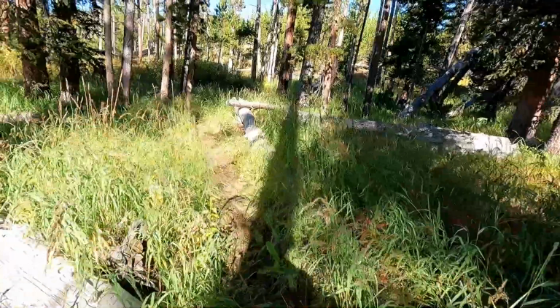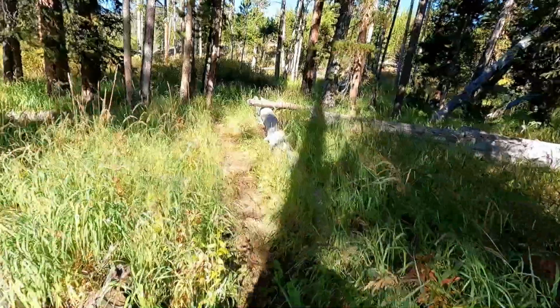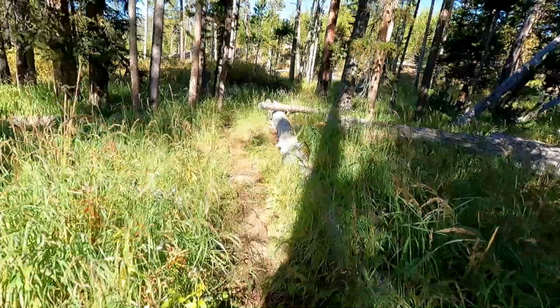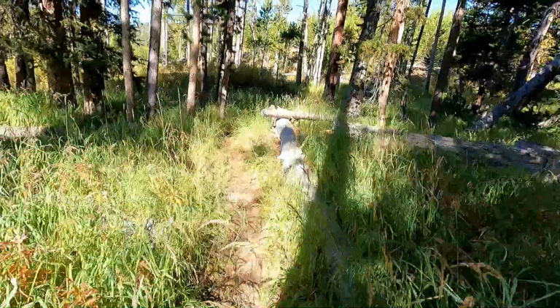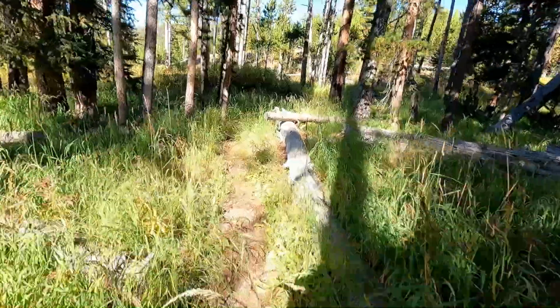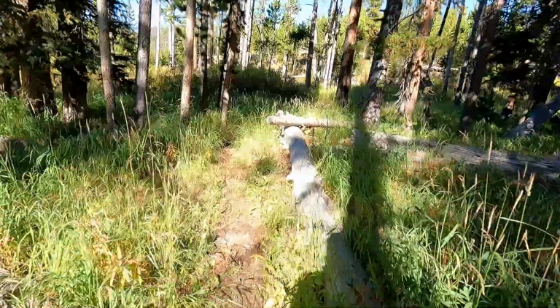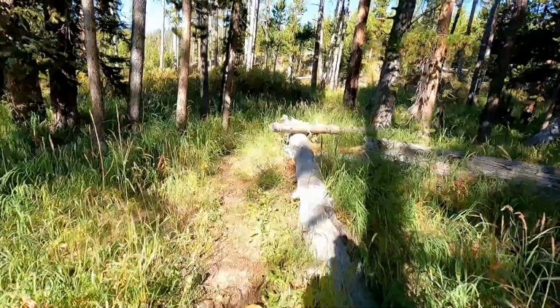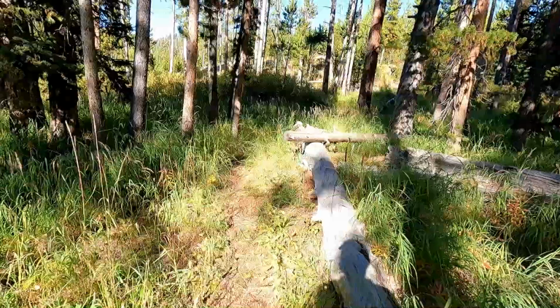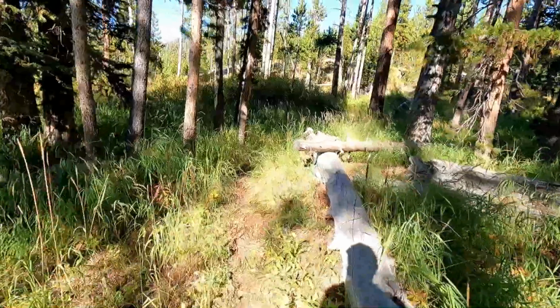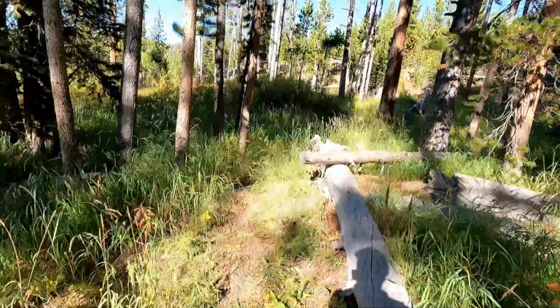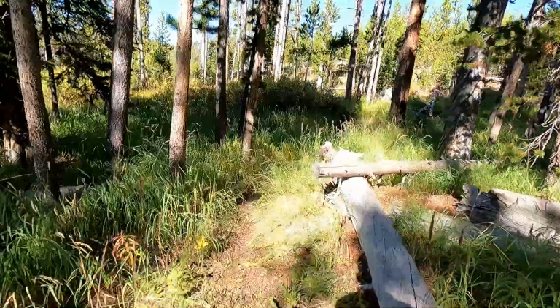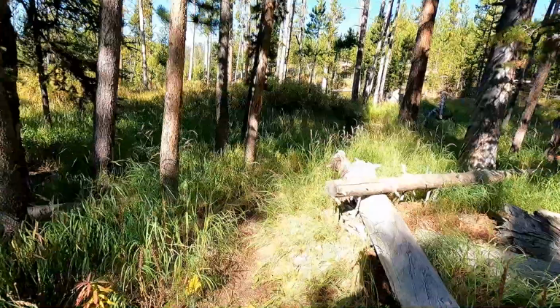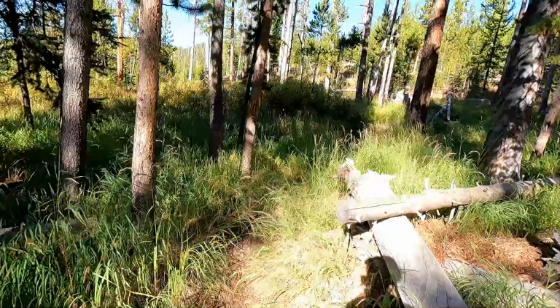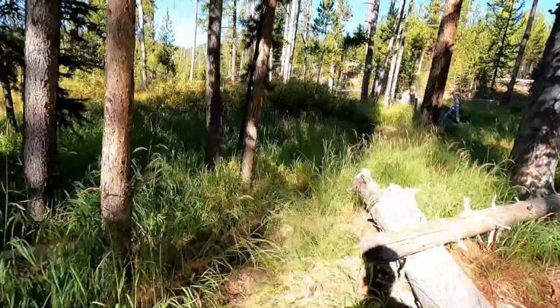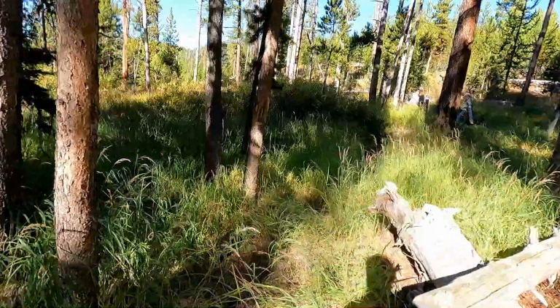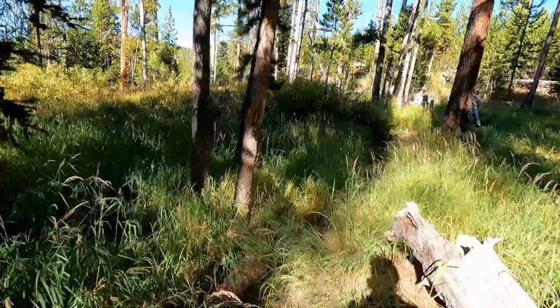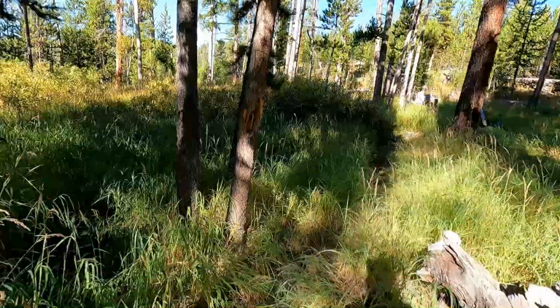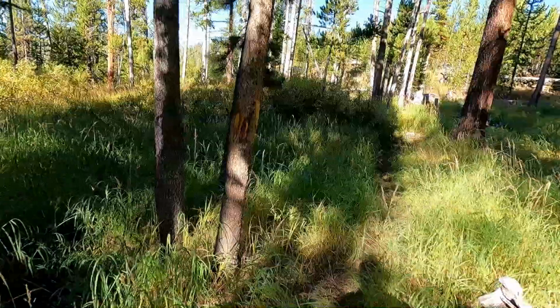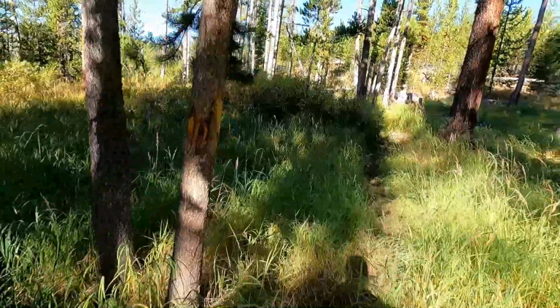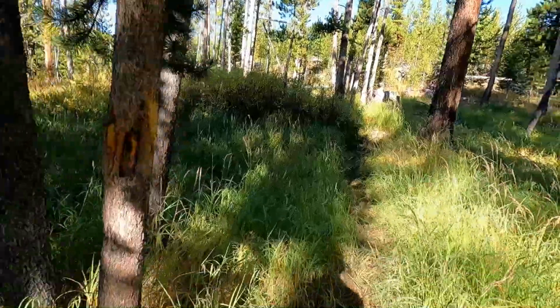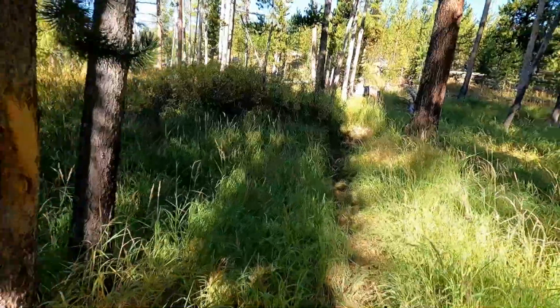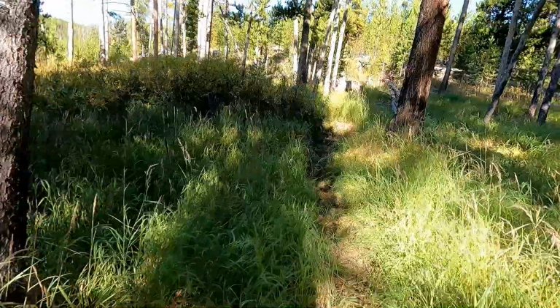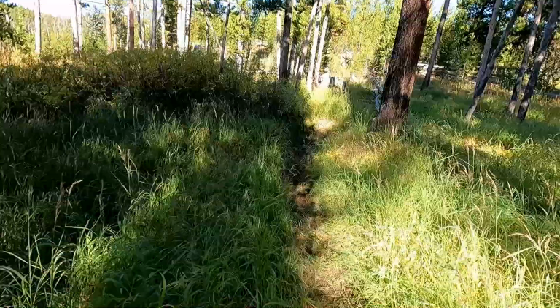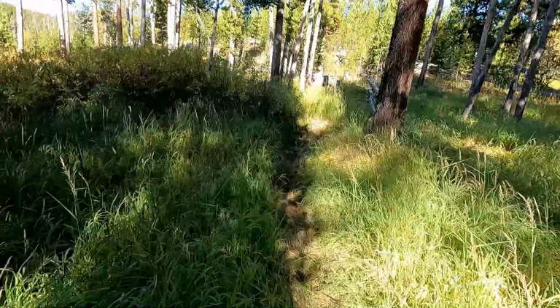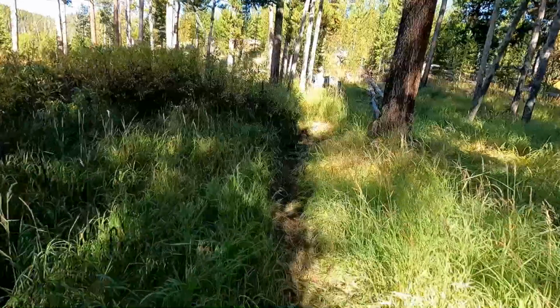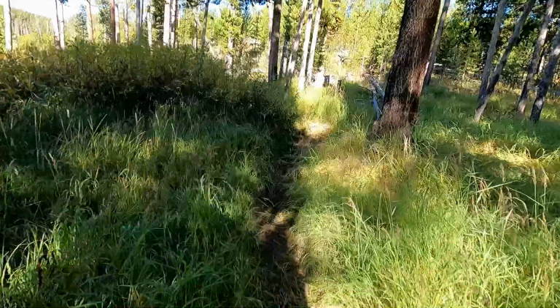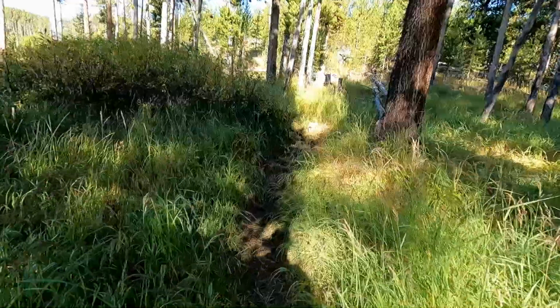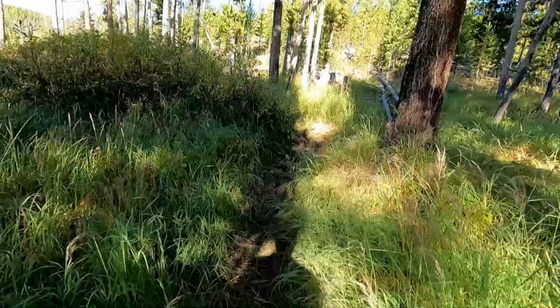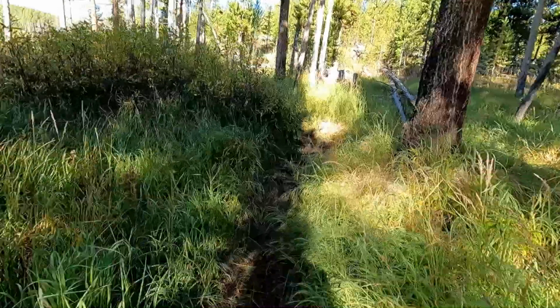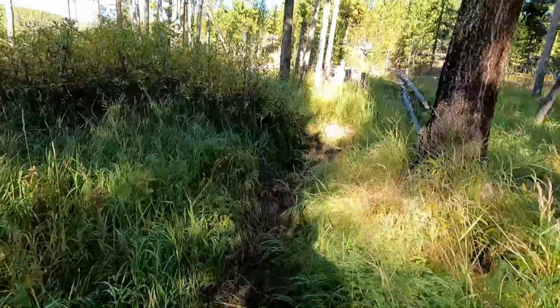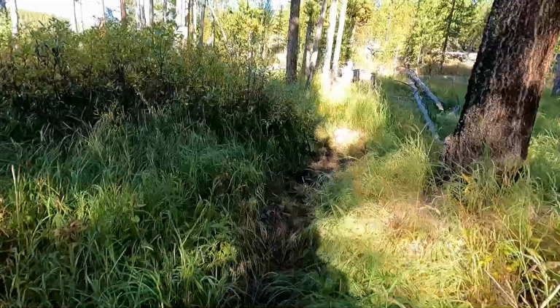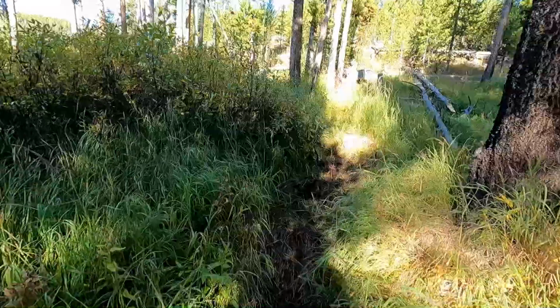The bear pole is a bit of a hike from the eating area, and to get there you also have to cross through a little bit of a mucky area.